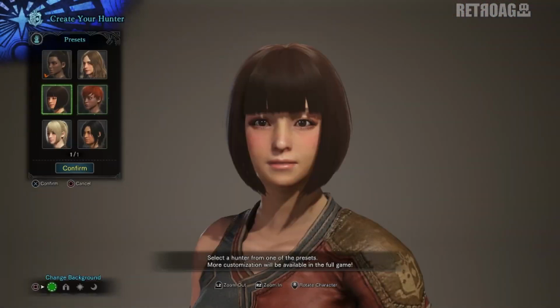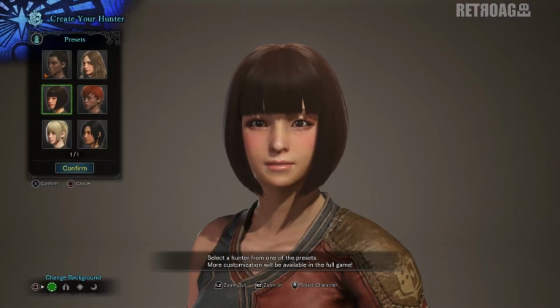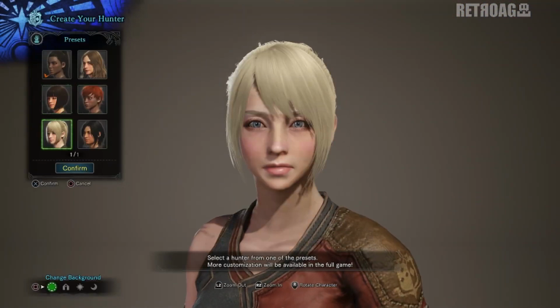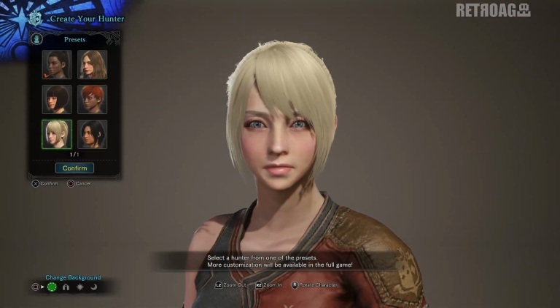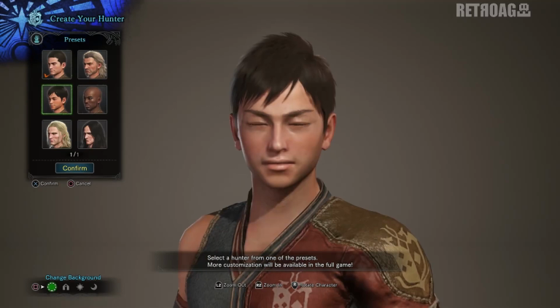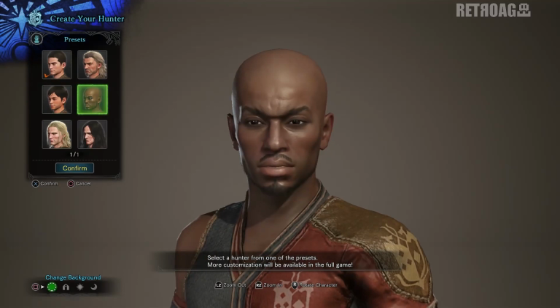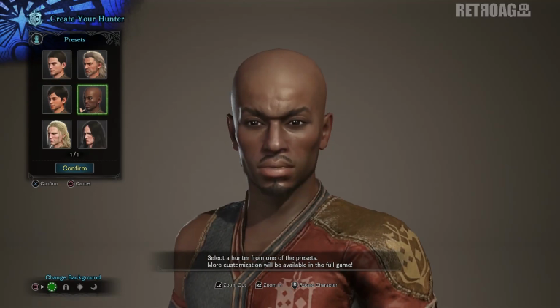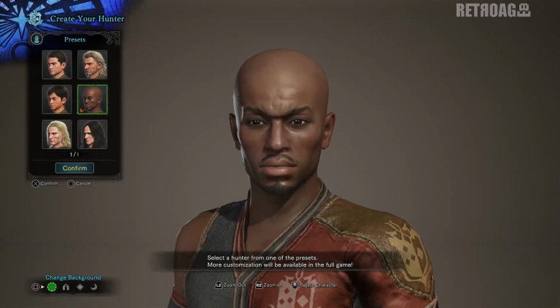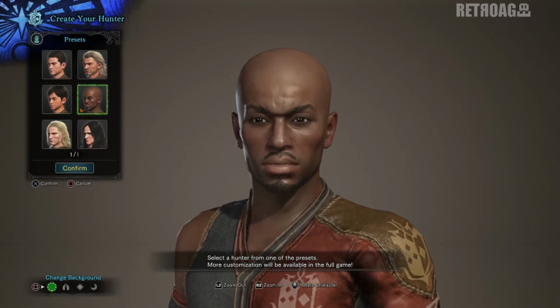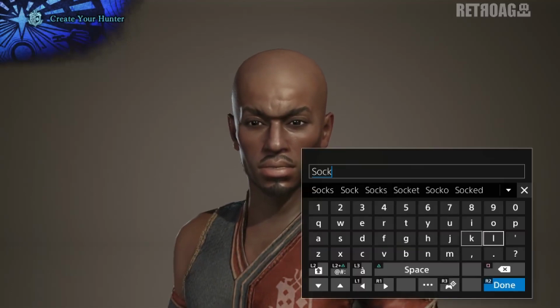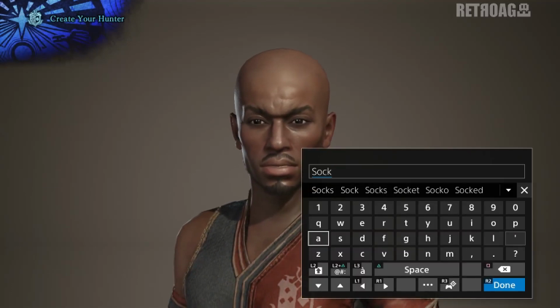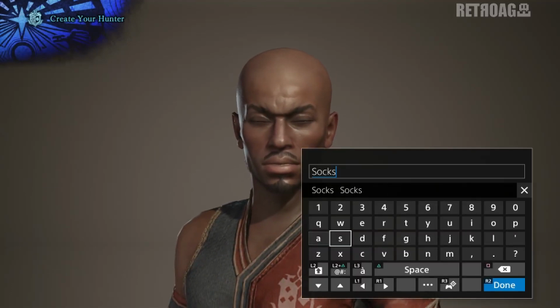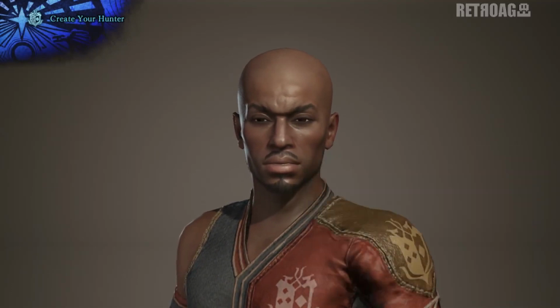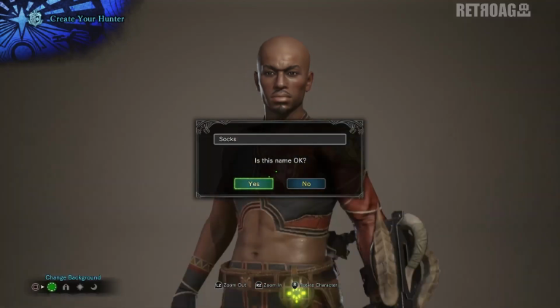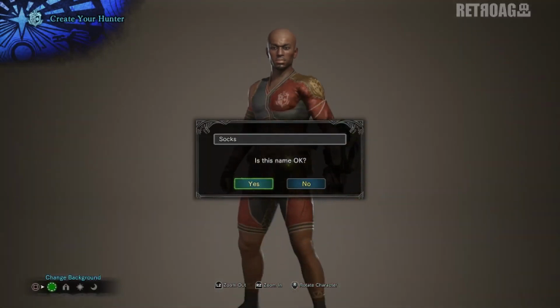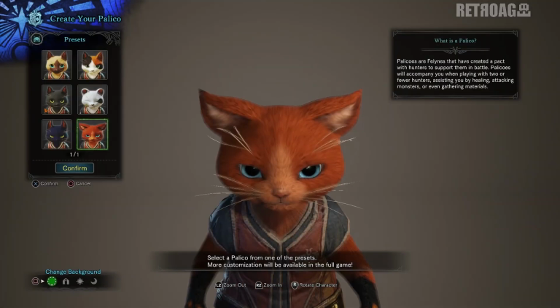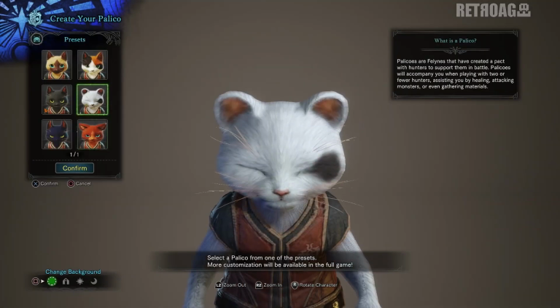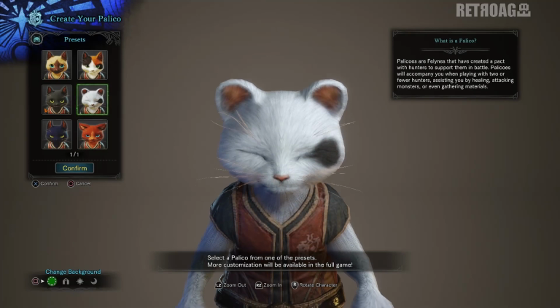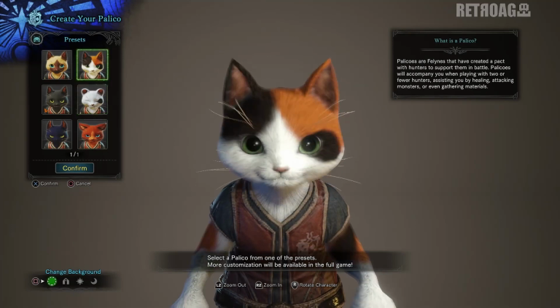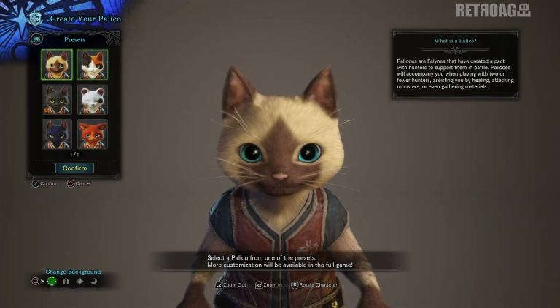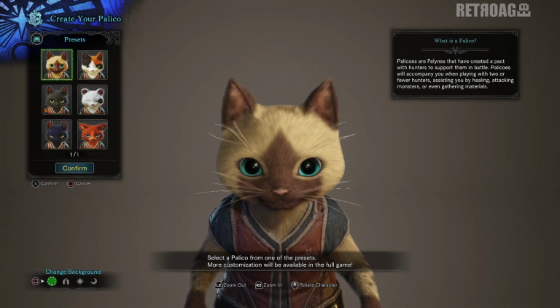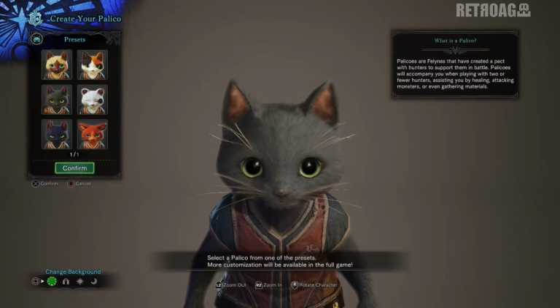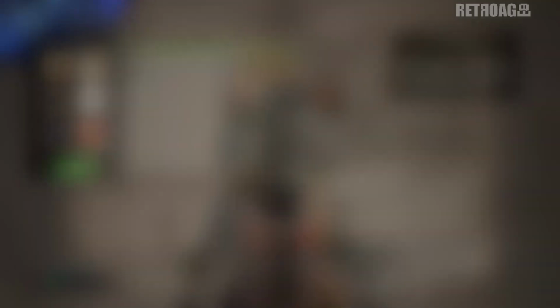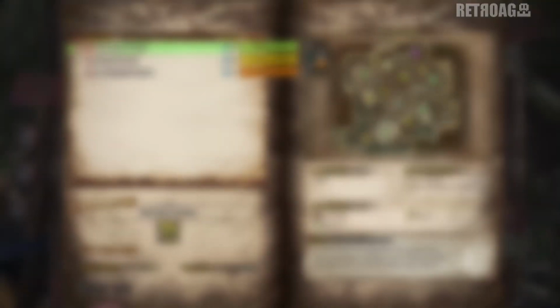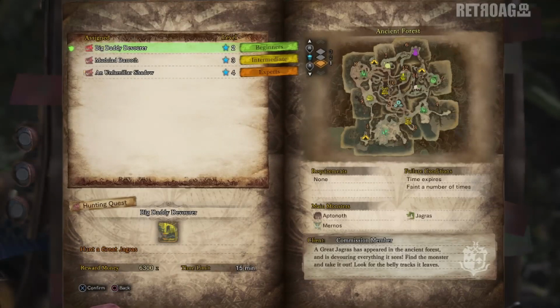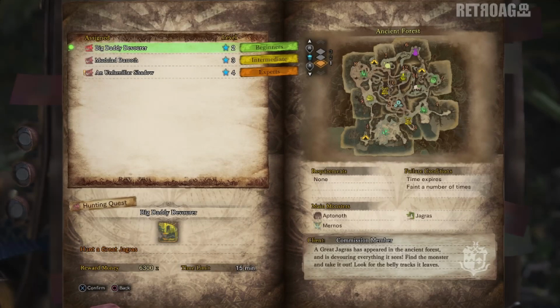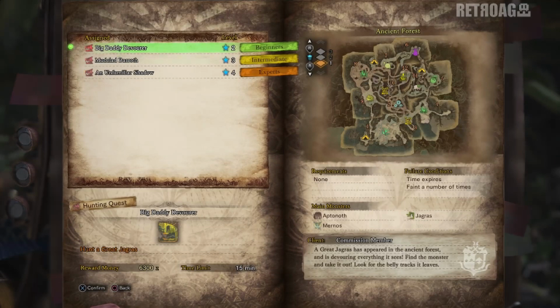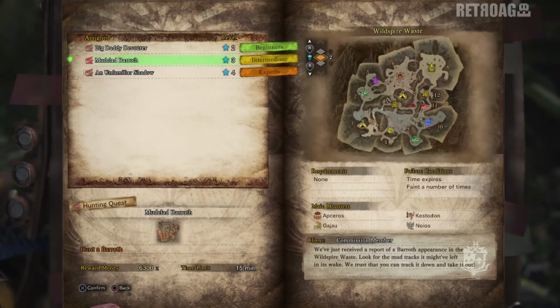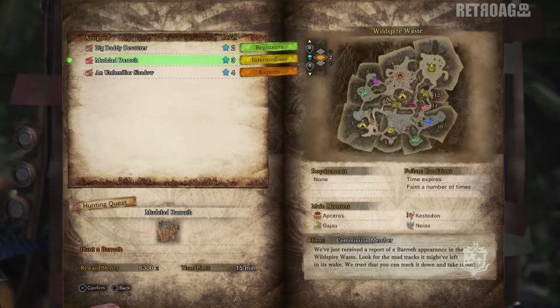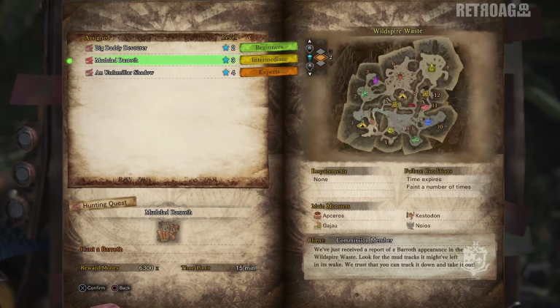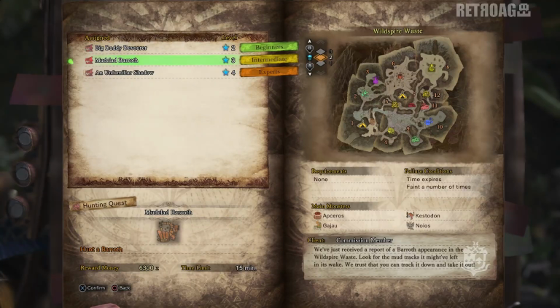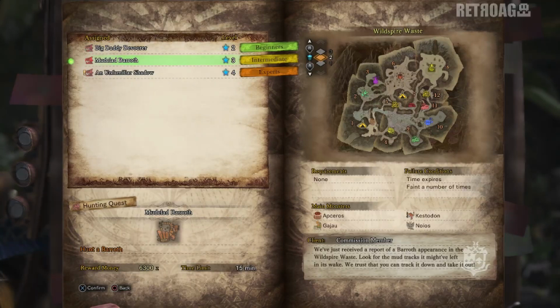So now really is the time to jump in and get hunting! To get started, you'll need to pick your character, decide on a name, and choose your trusty Palico sidekick. With that done, you'll be presented with your three quest options.